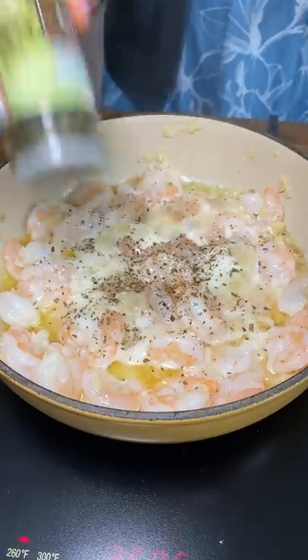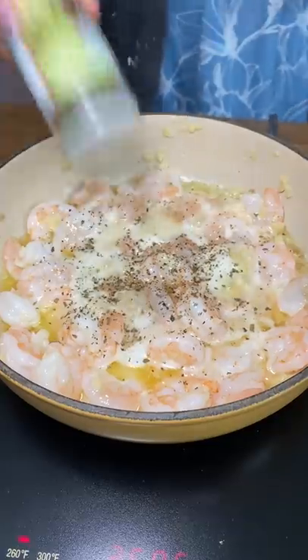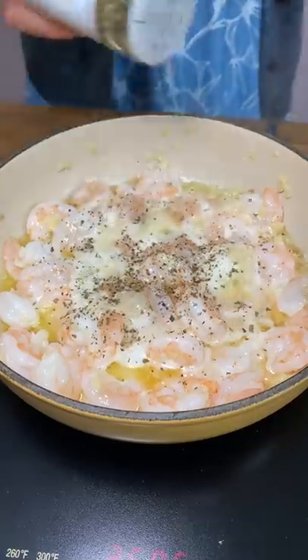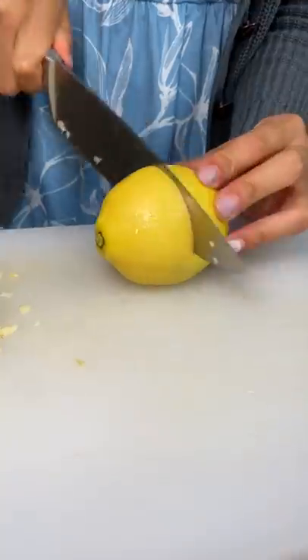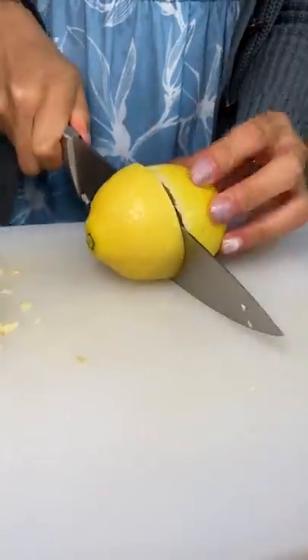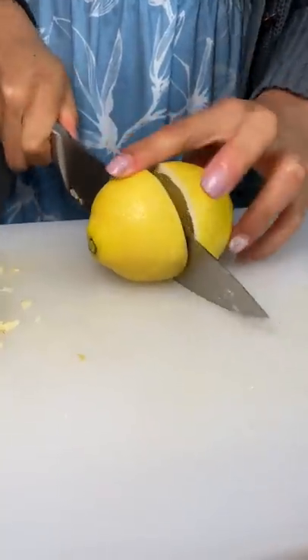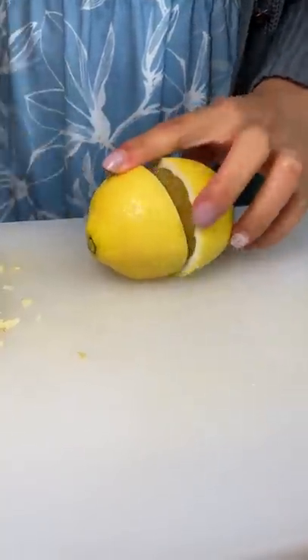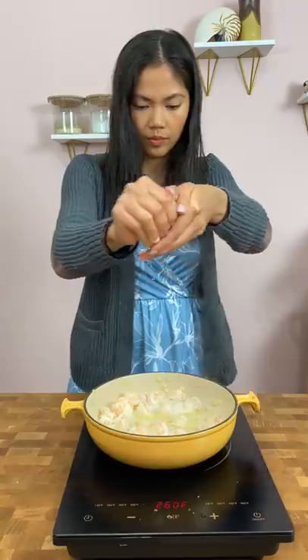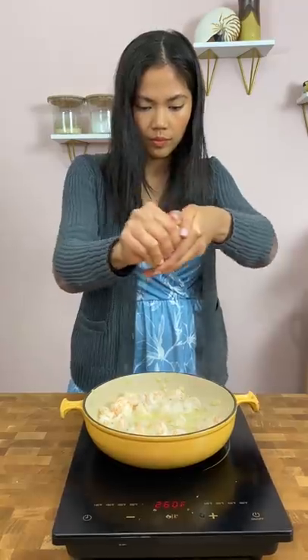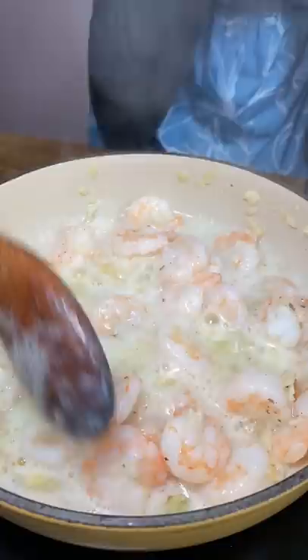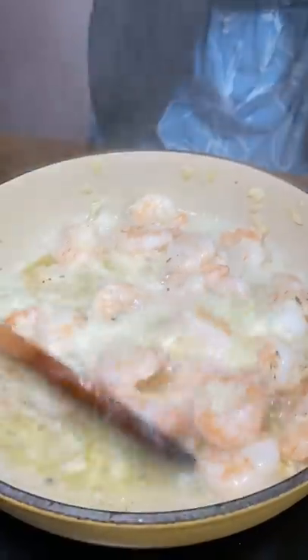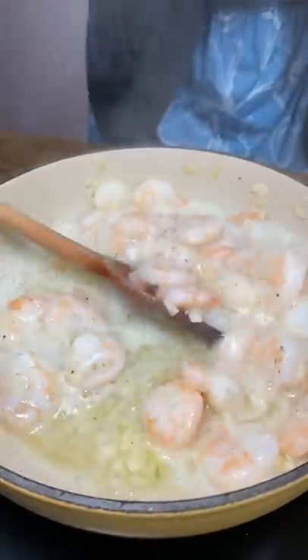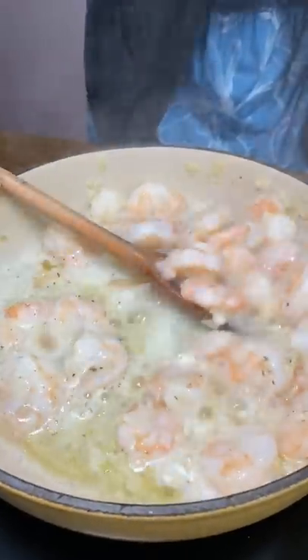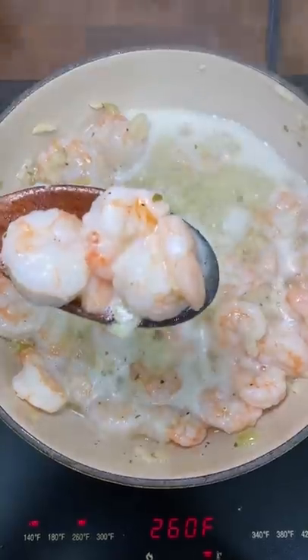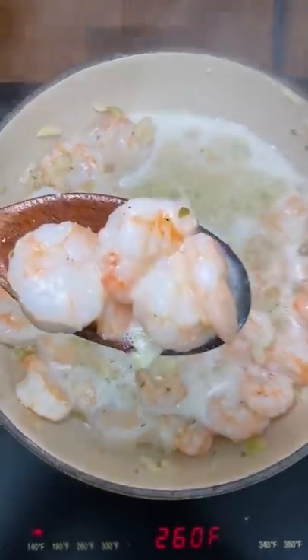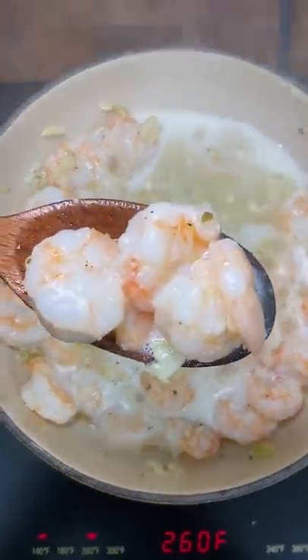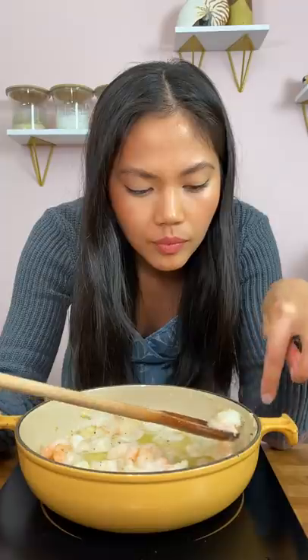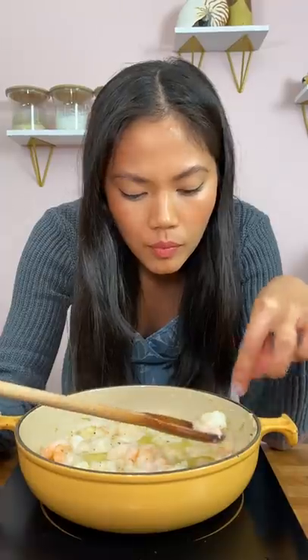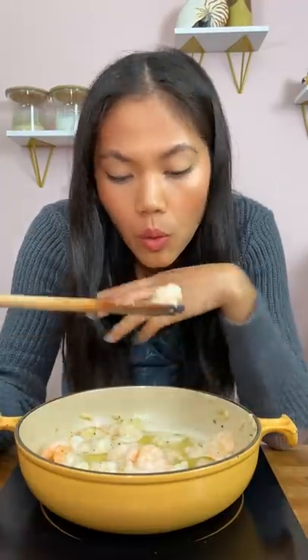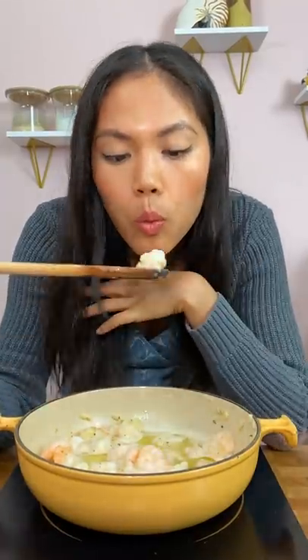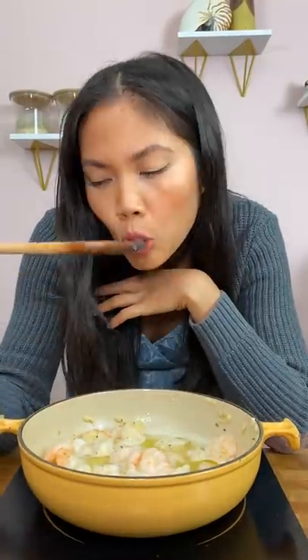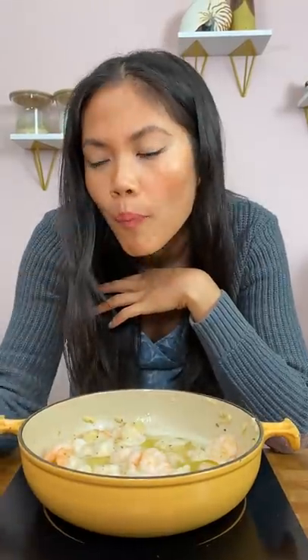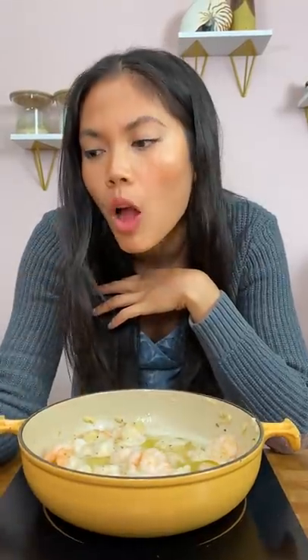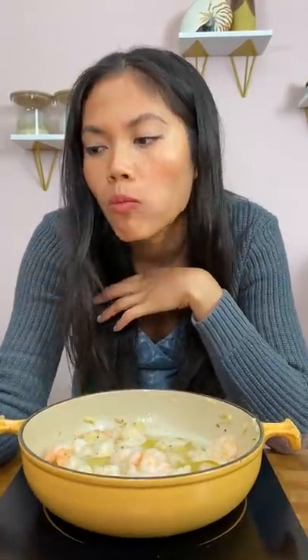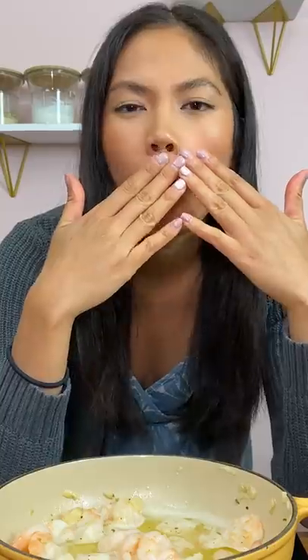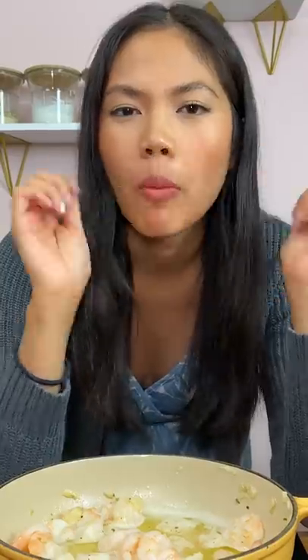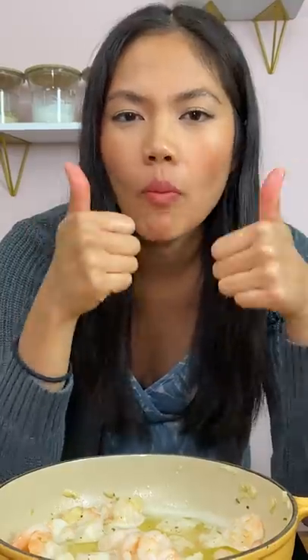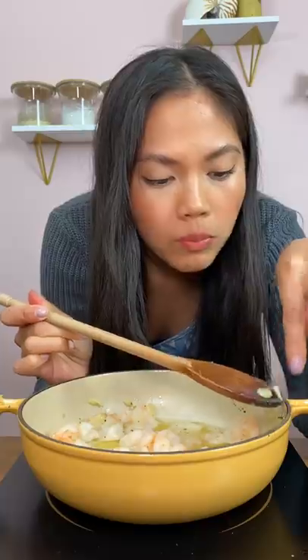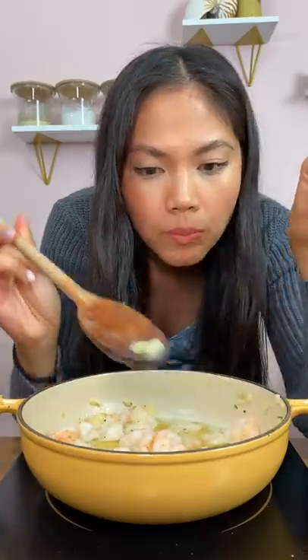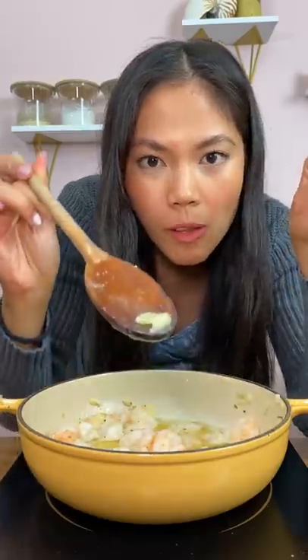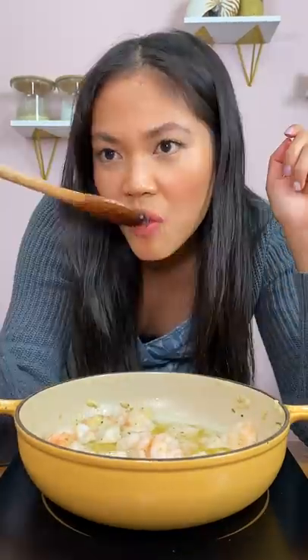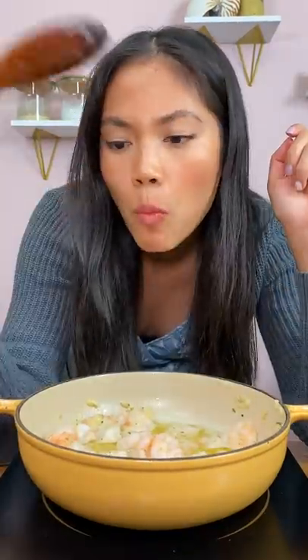If you want, you can just add salt to taste and the shrimp and be done. That's how my family would do it, and that's really all you need. But I'm being a little fancy and added some pepper, parsley, and a squeeze of lemon to brighten it up.